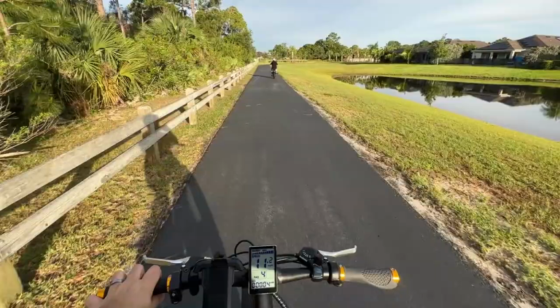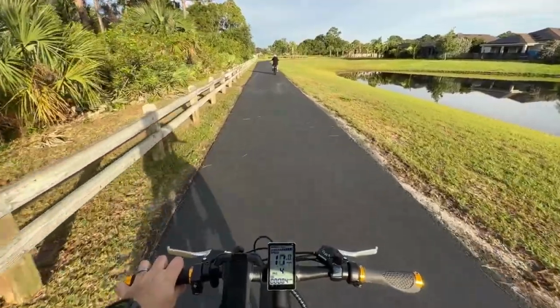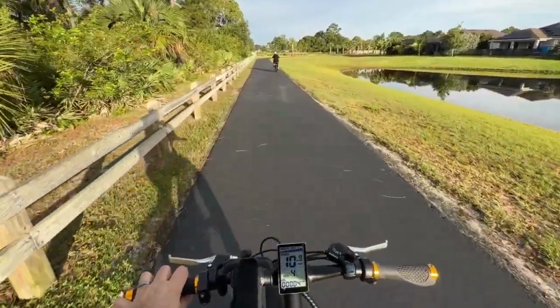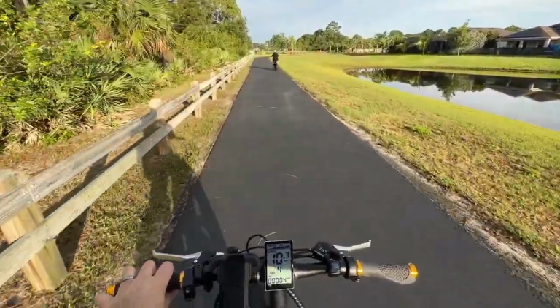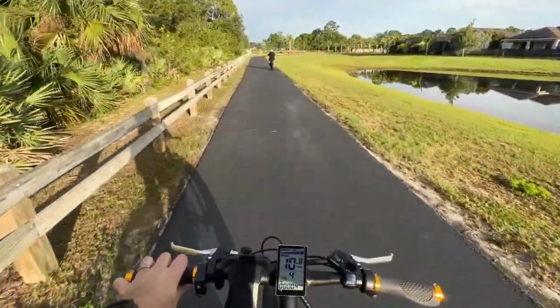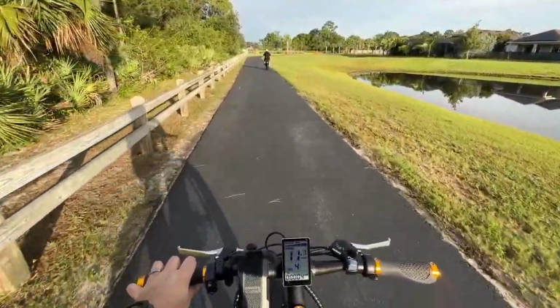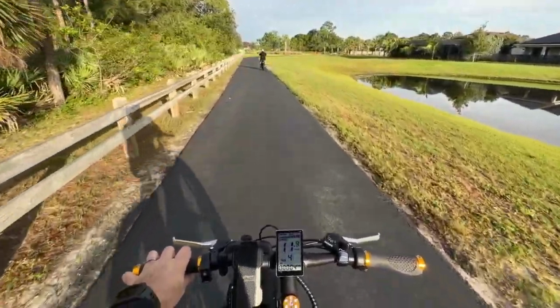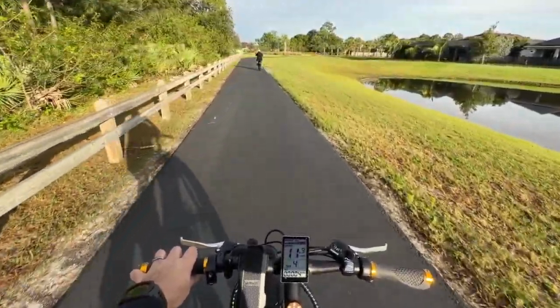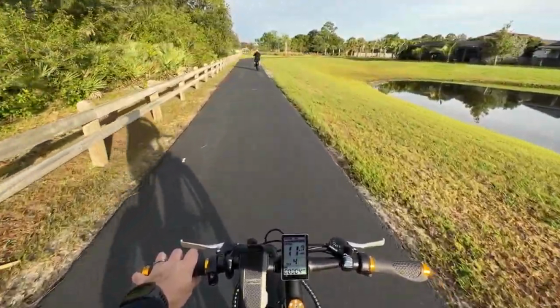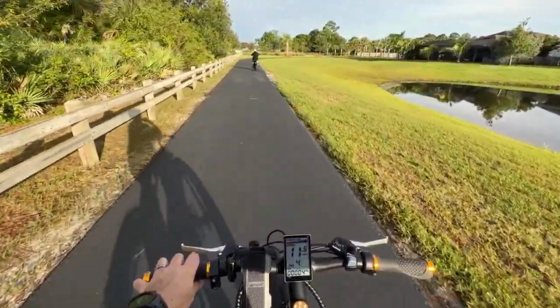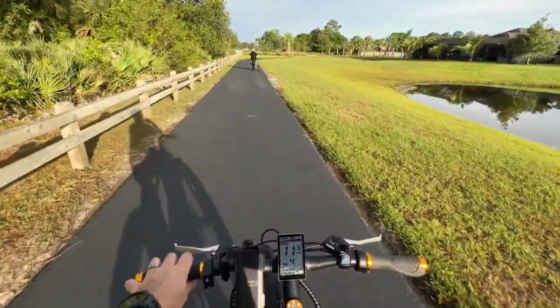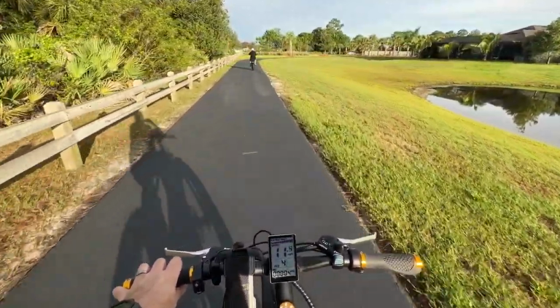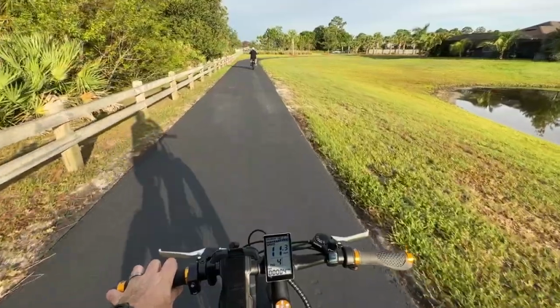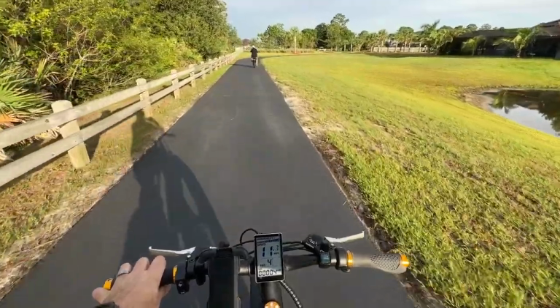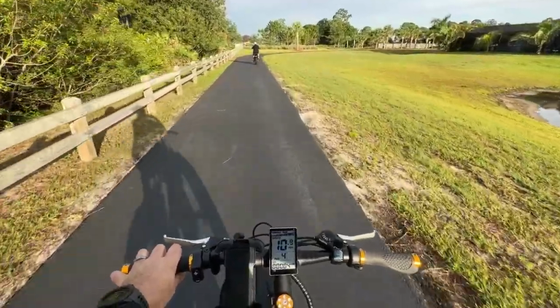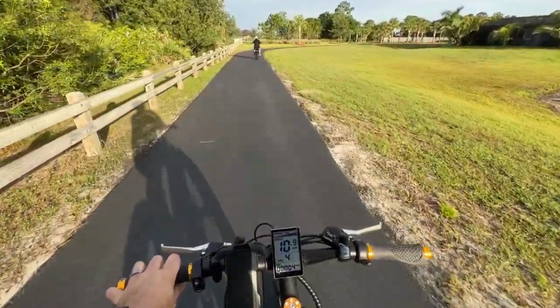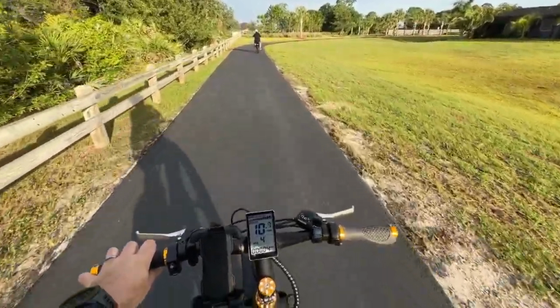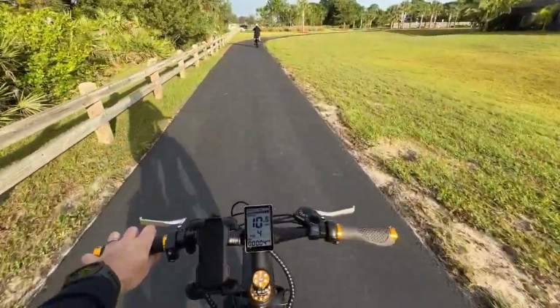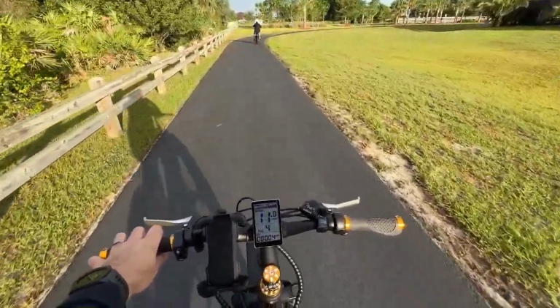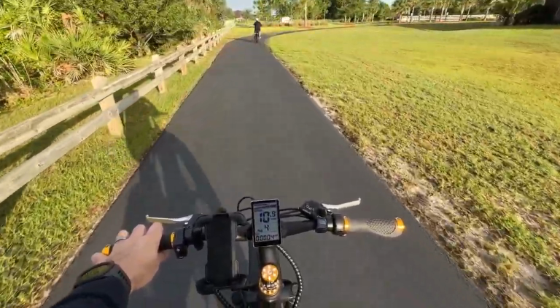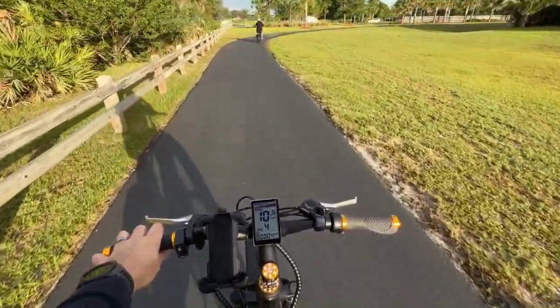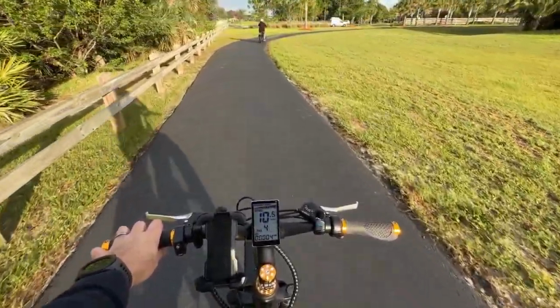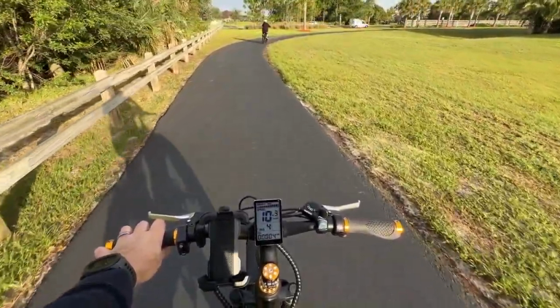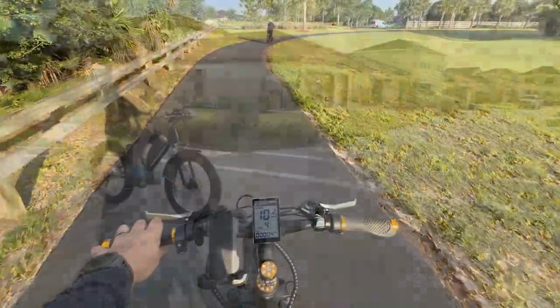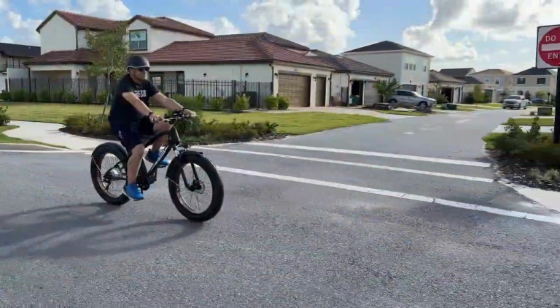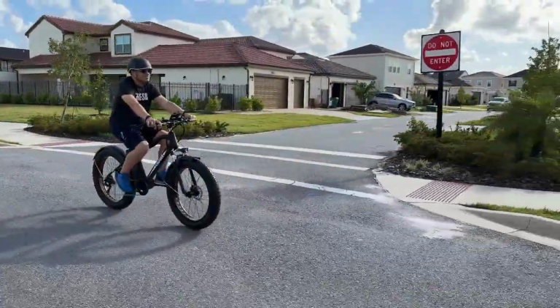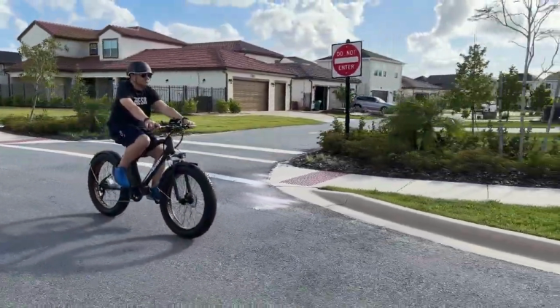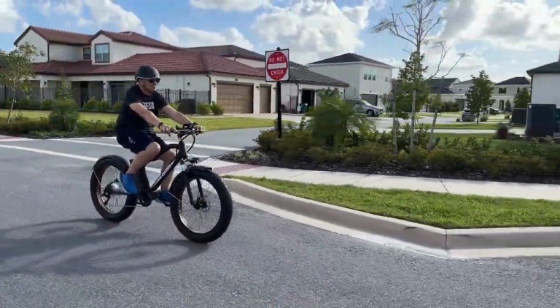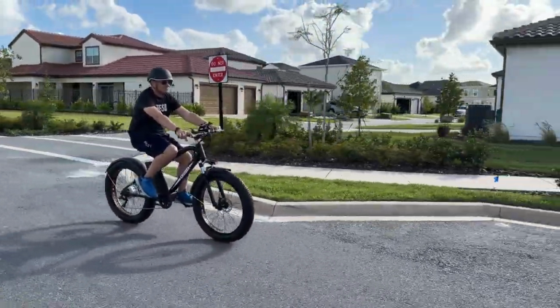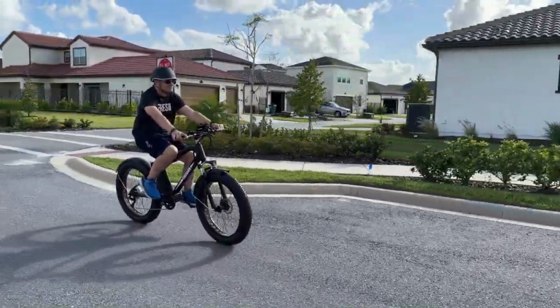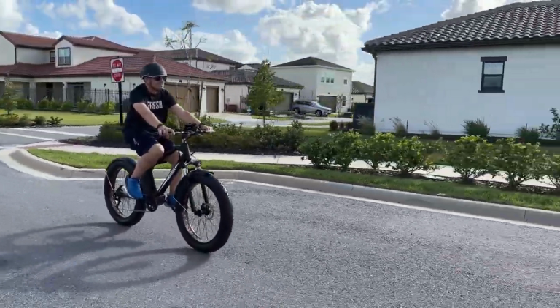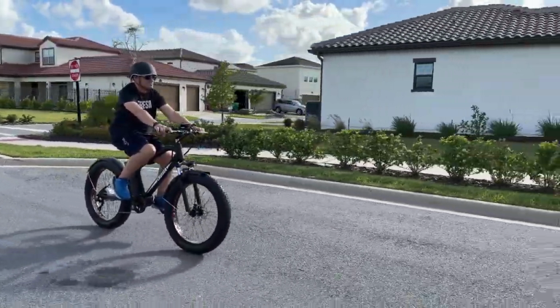It's not the full 750-watt, although this model is available in the 750, but some townships have ordinances that won't let you ride a 750-watt. So this fits neatly into the lesser class, so you won't run into any legal trouble.